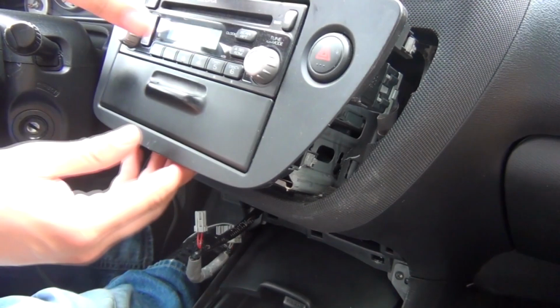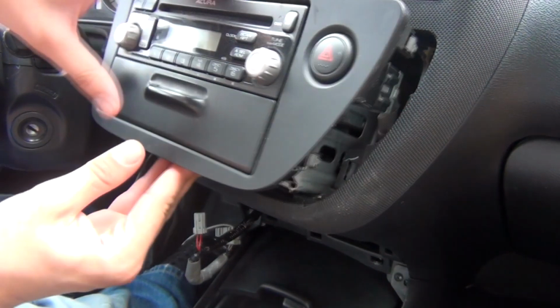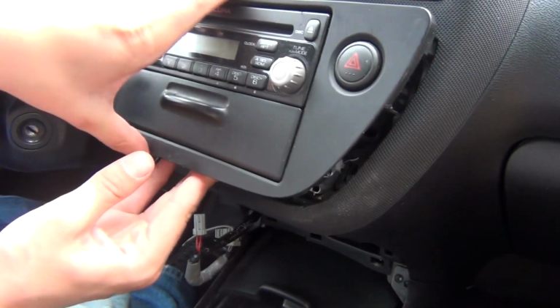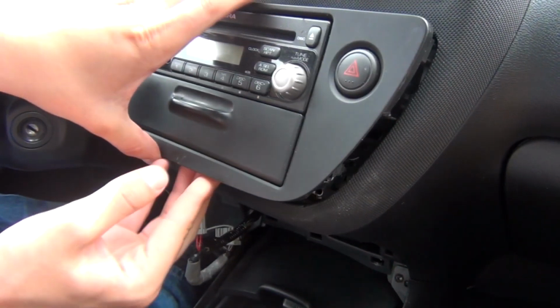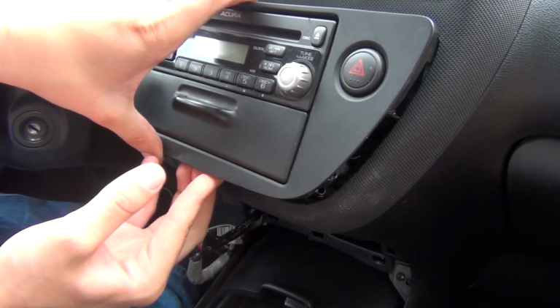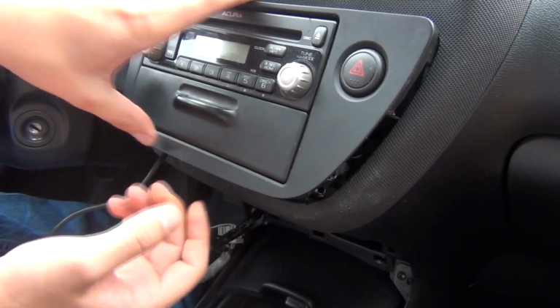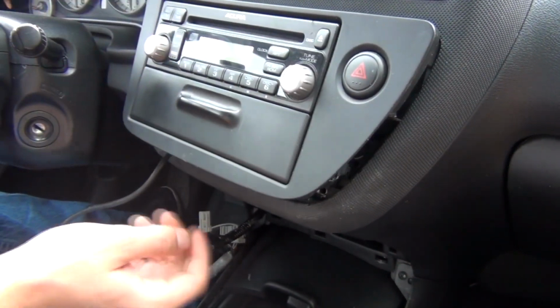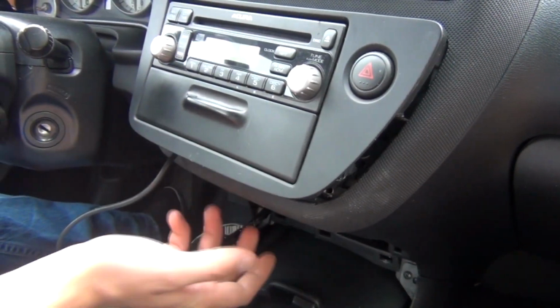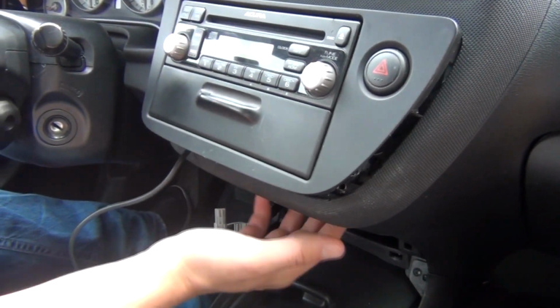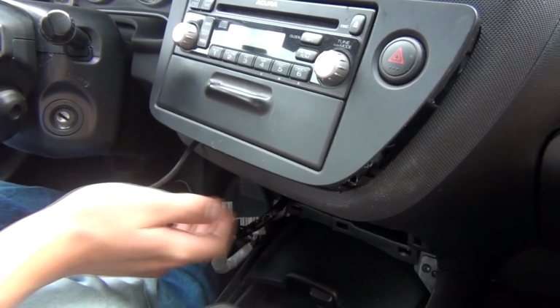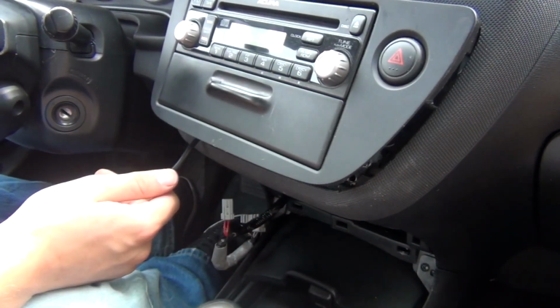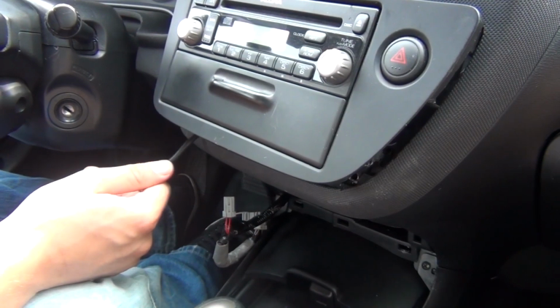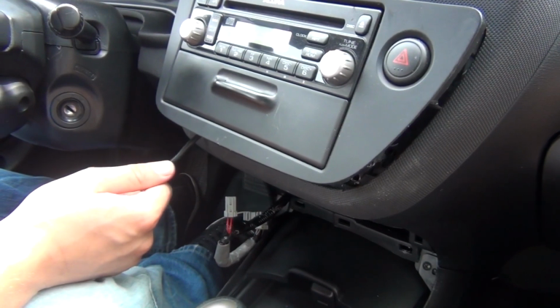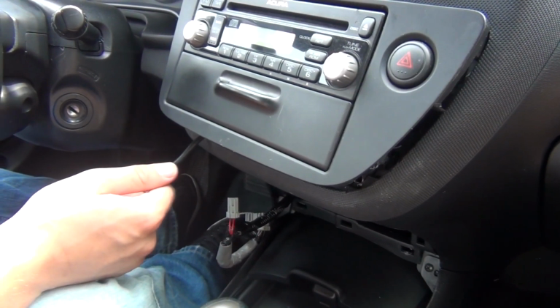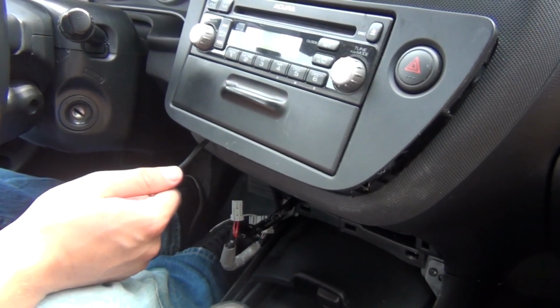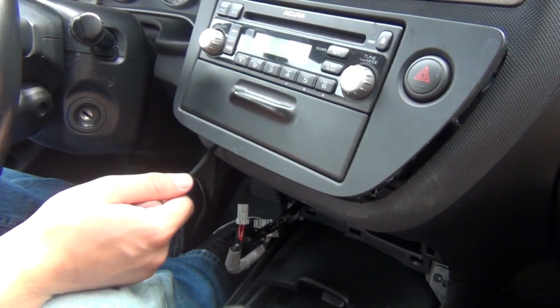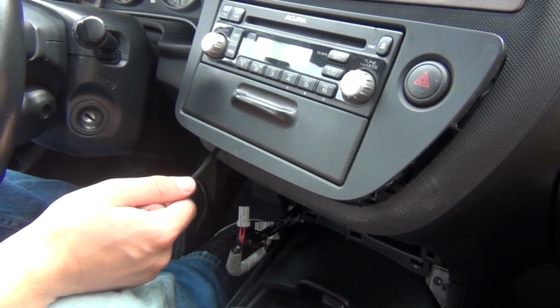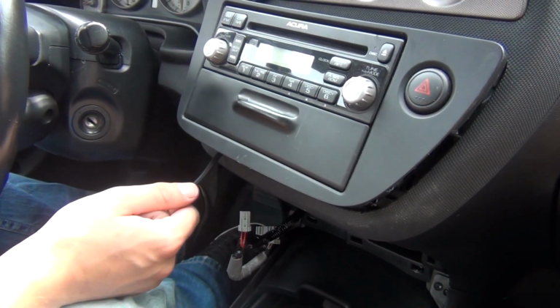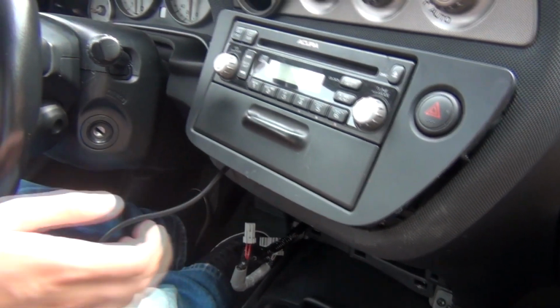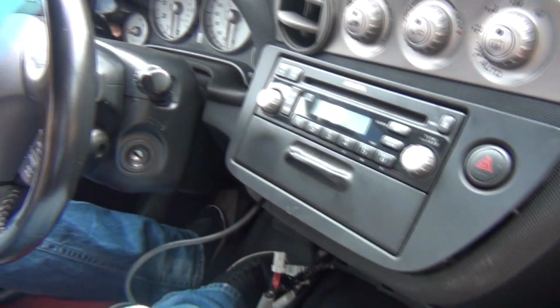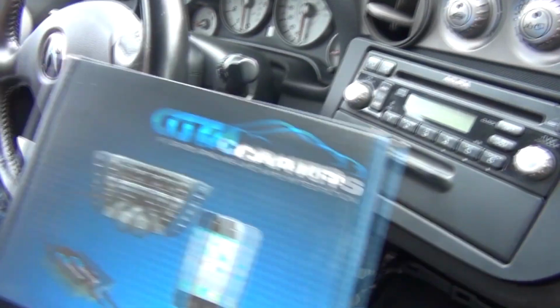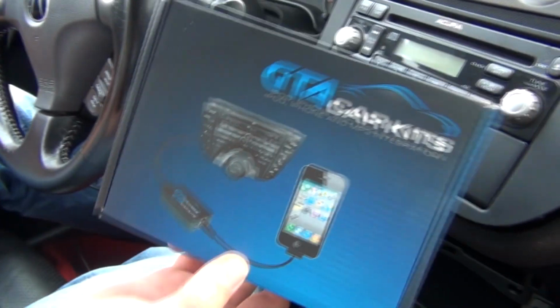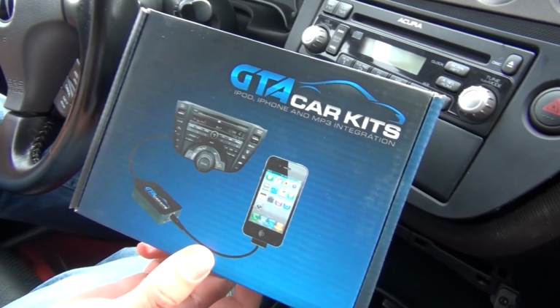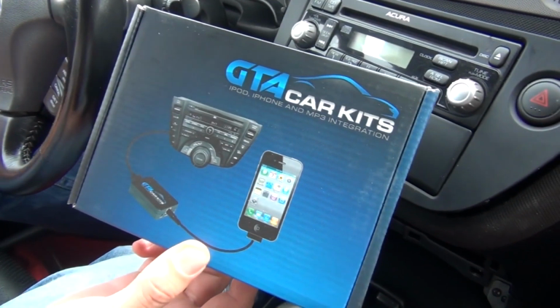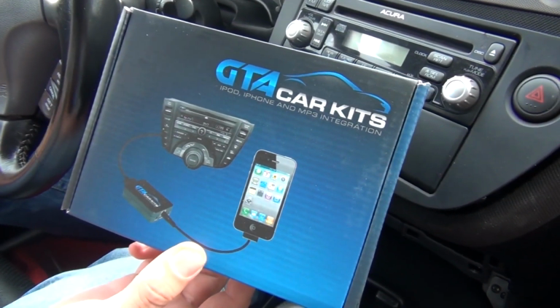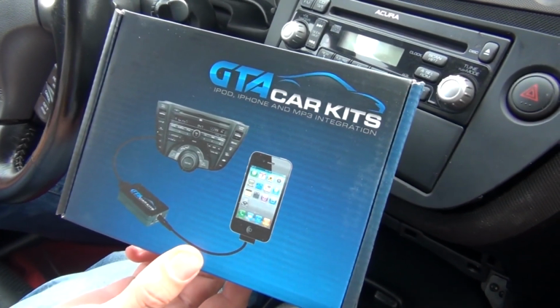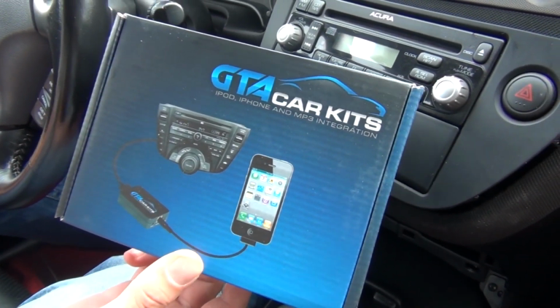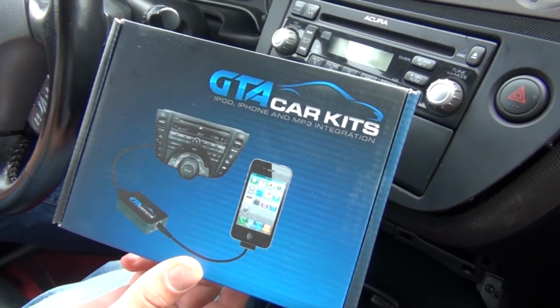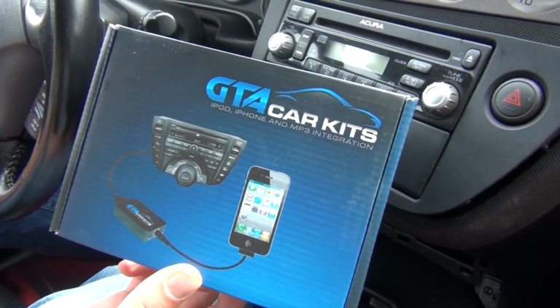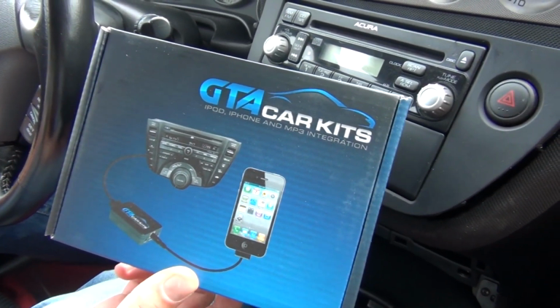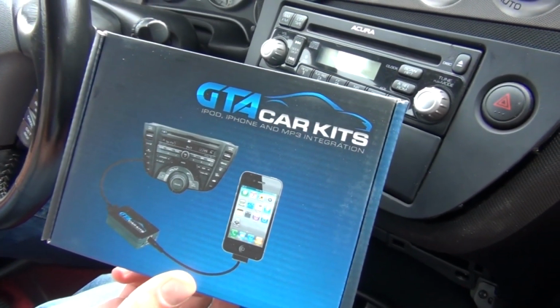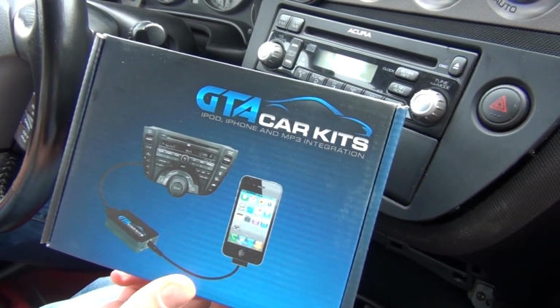After you've run your cables, just put everything back. Make sure you put the two bolts underneath and you're pretty much done. This was a video for GTA Car Kits in the 2006 Acura RSX. I hope you liked the video and we'll see you next time.